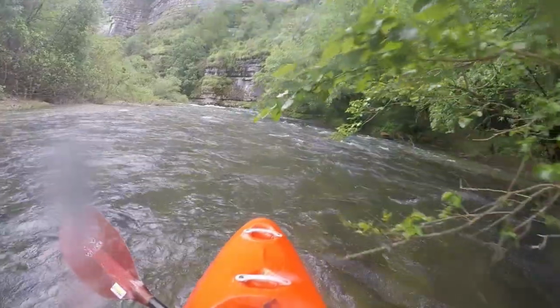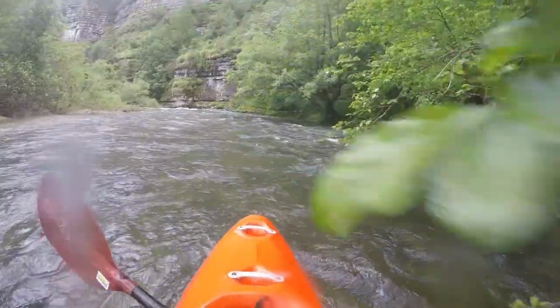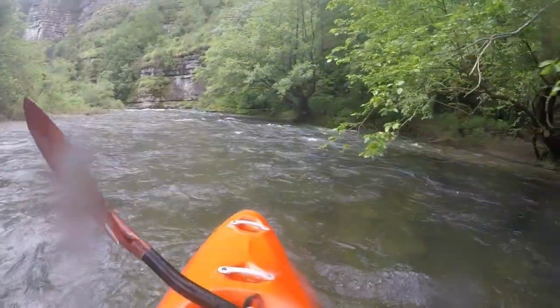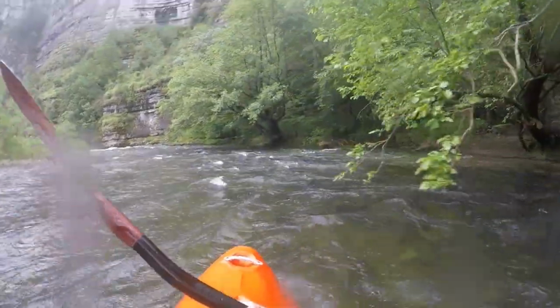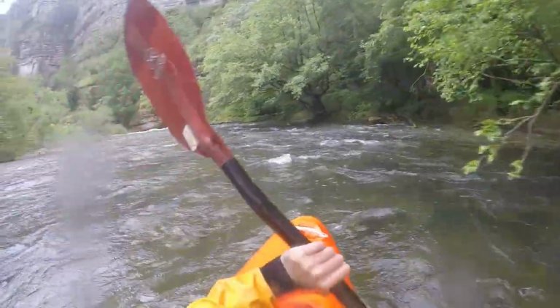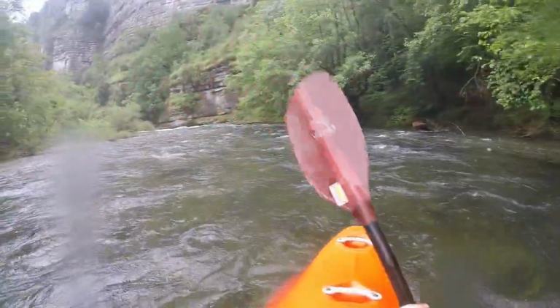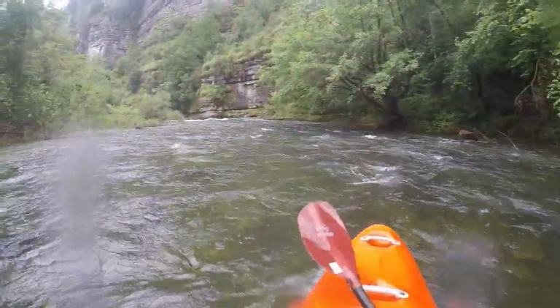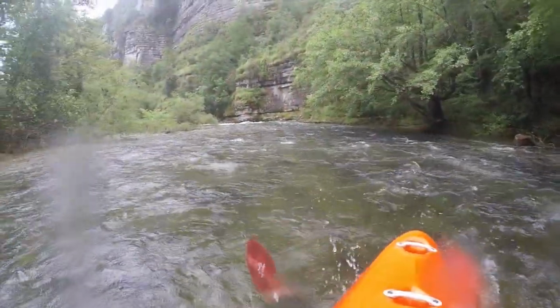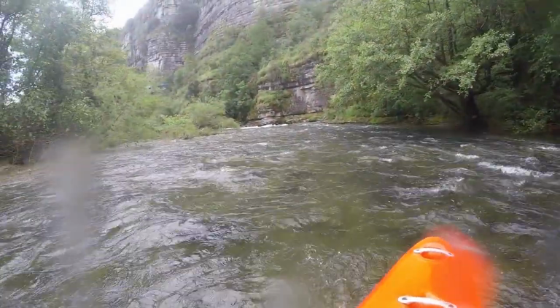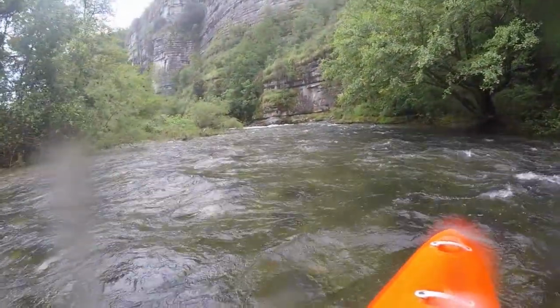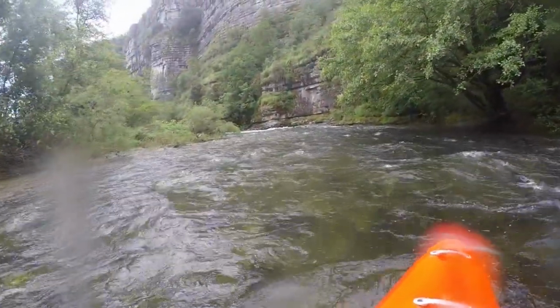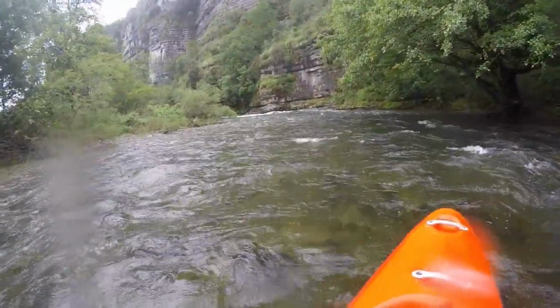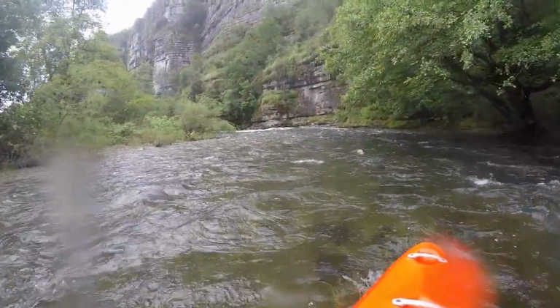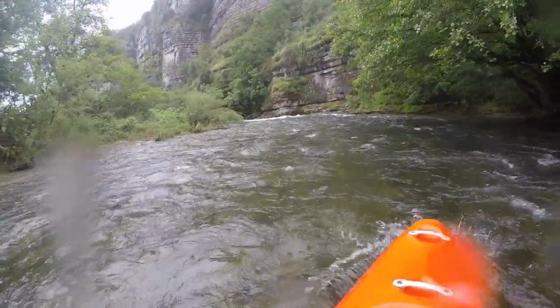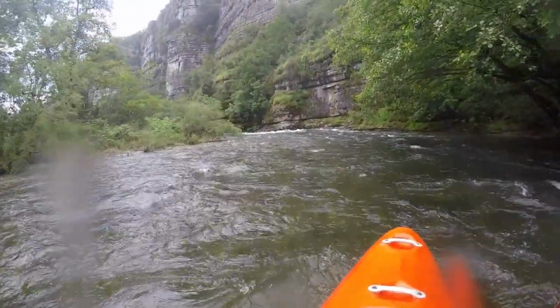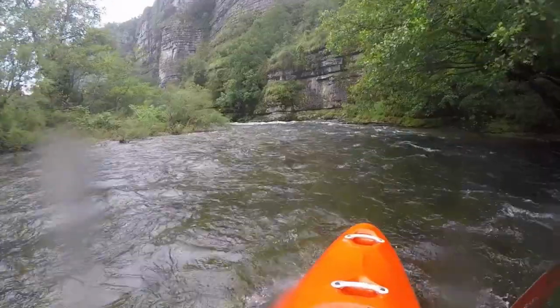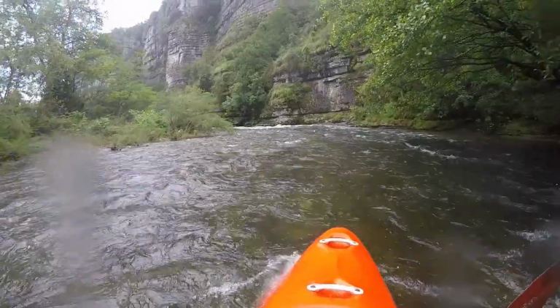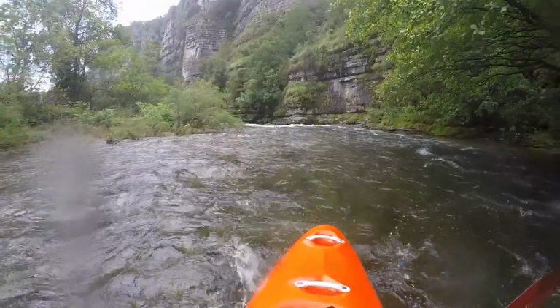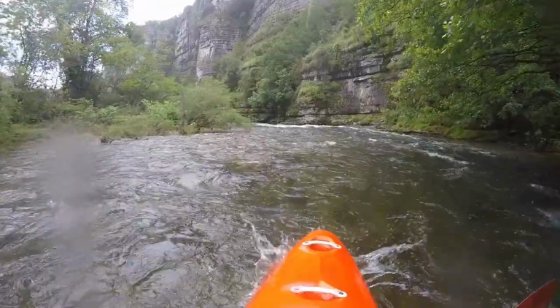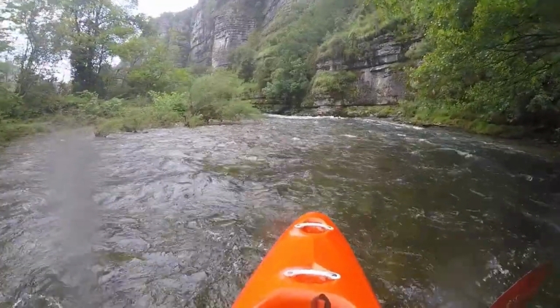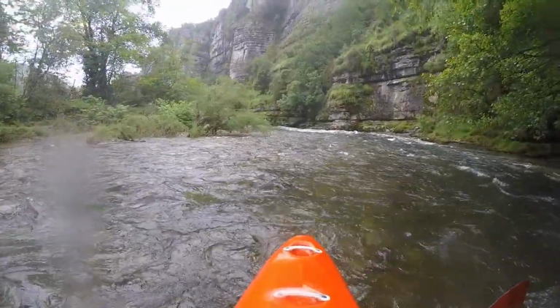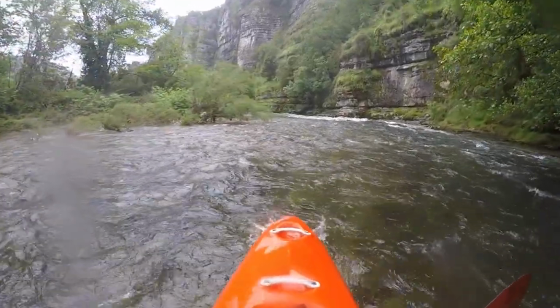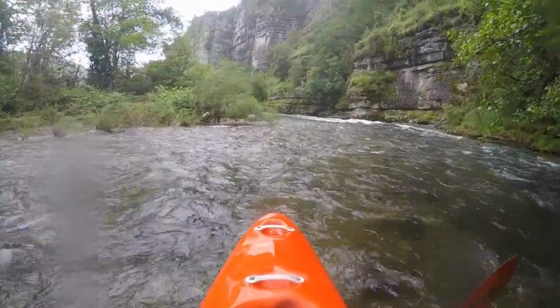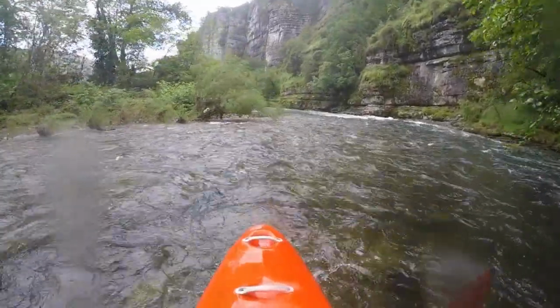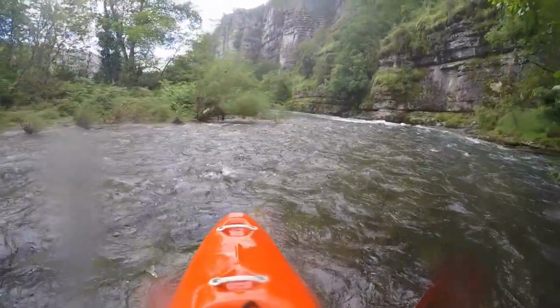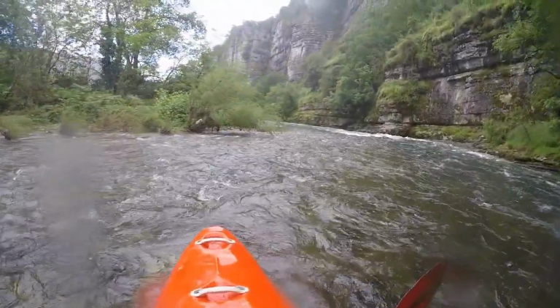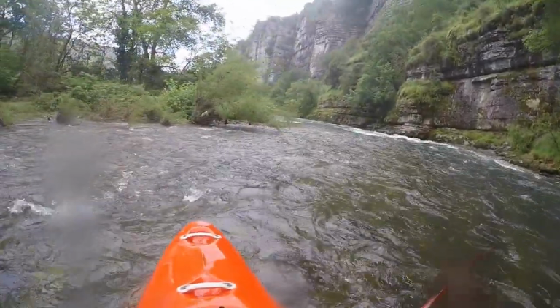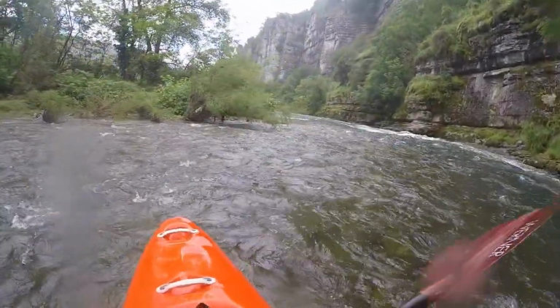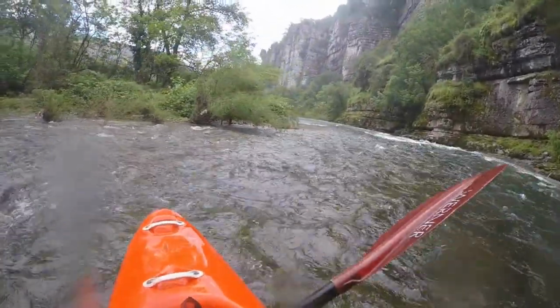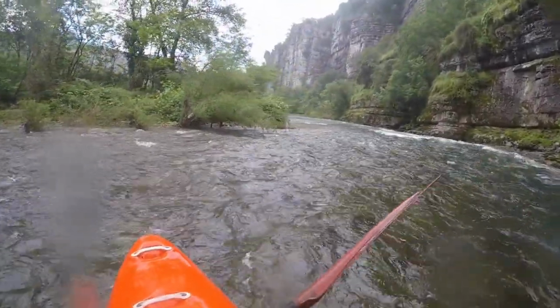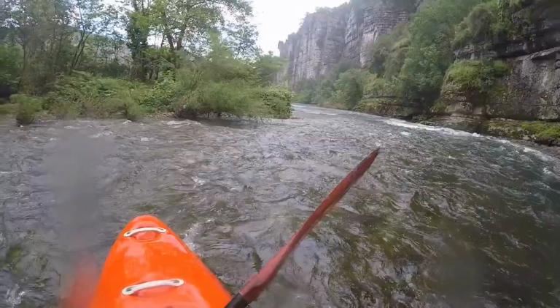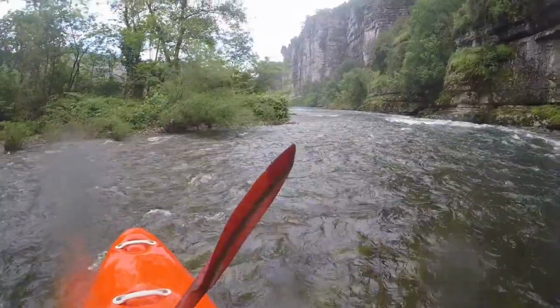This section is fairly easy white water, but becomes dangerous during floods as the water then pushes into hollowed-out rocky areas.